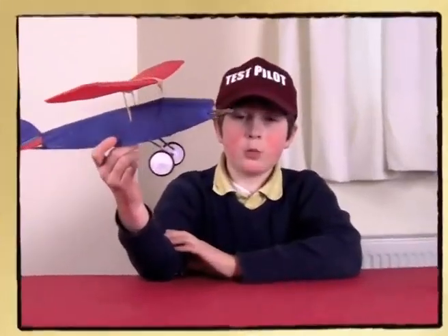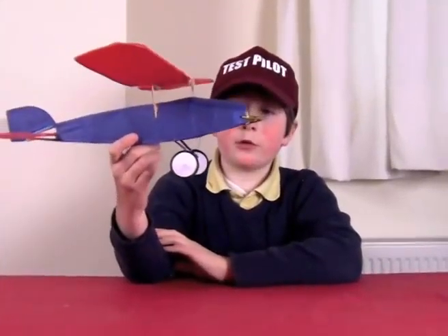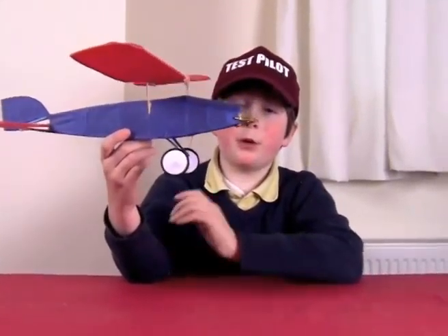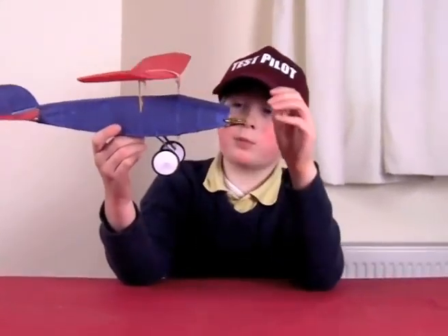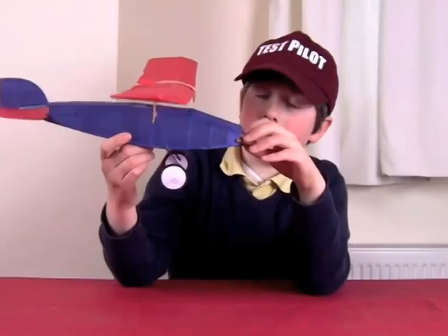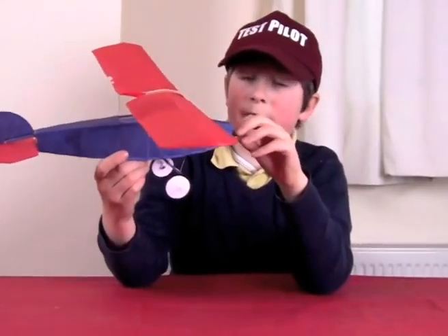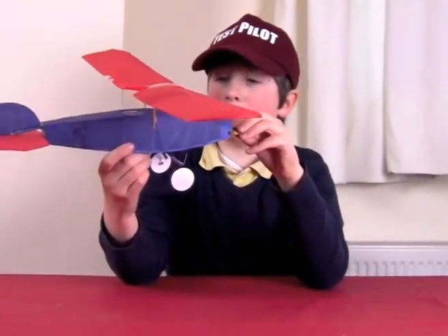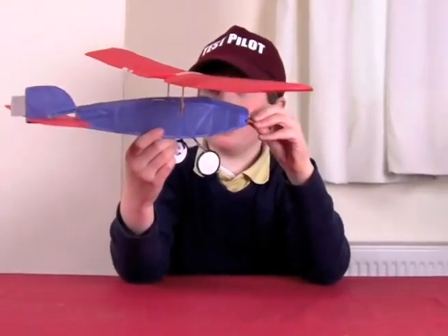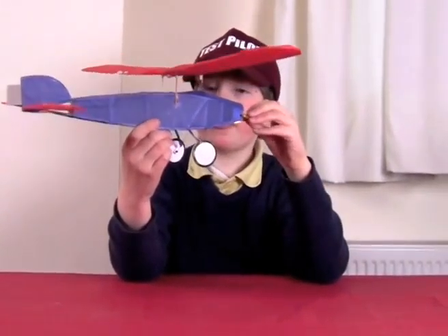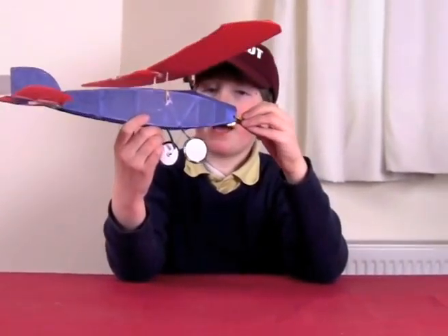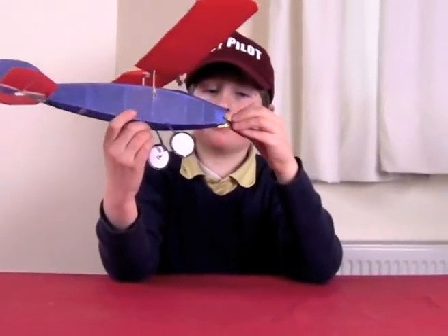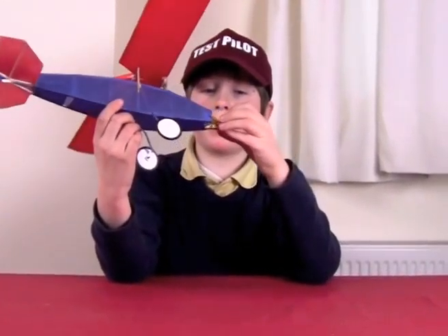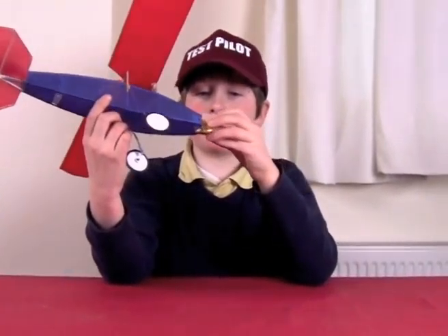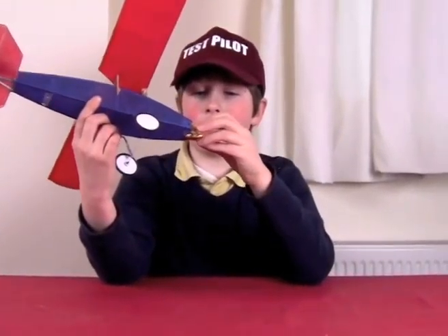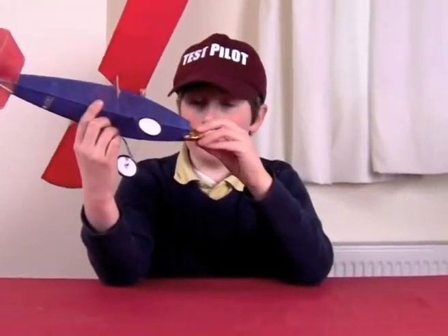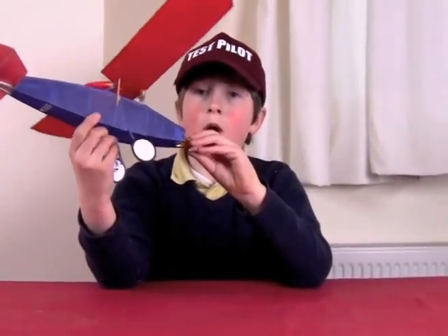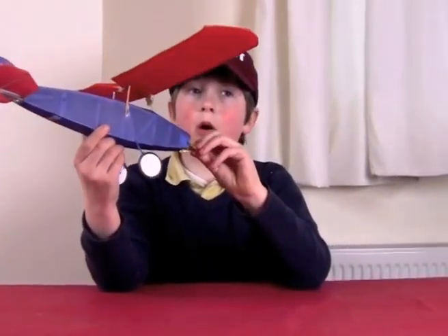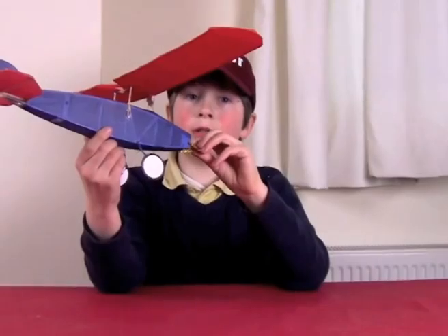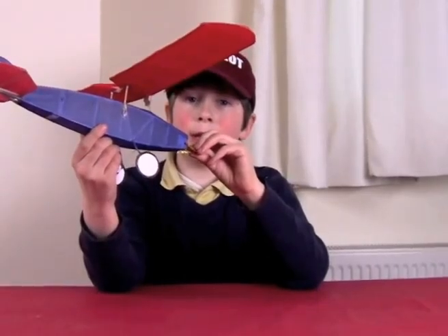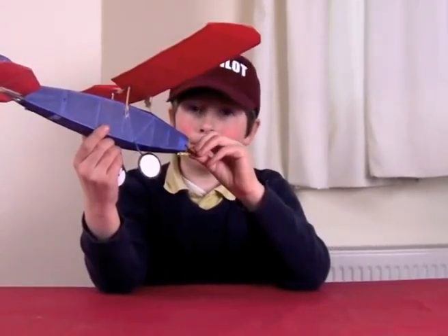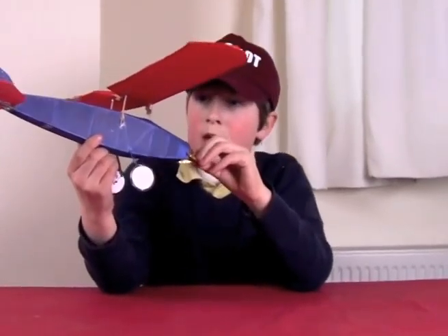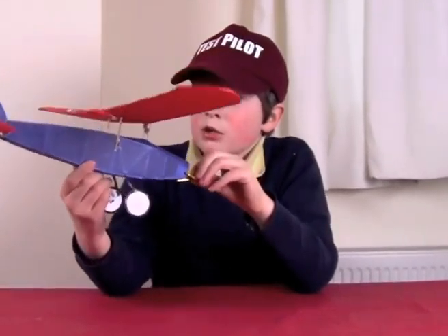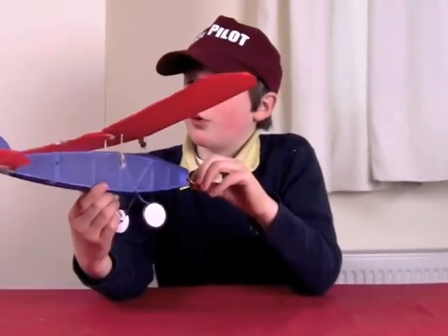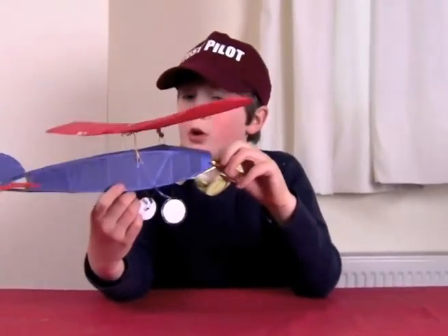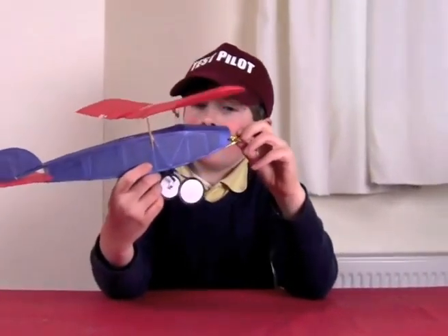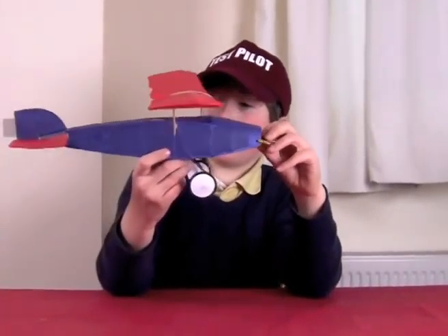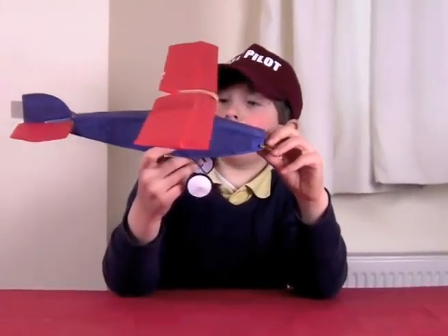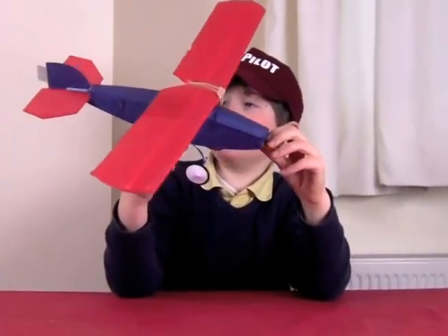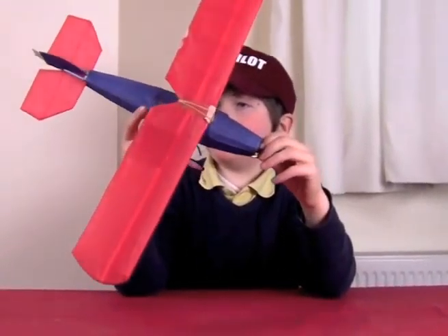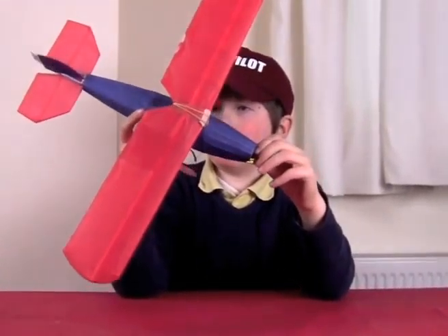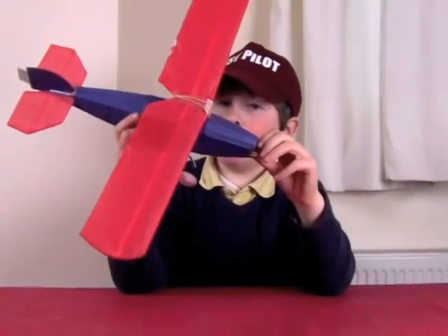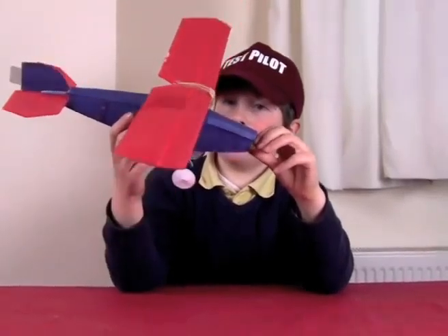We've got to put a nose block on this plane for the propeller and we're going to fly it at the flying hall on Sunday. So this one needs a bit more to do.